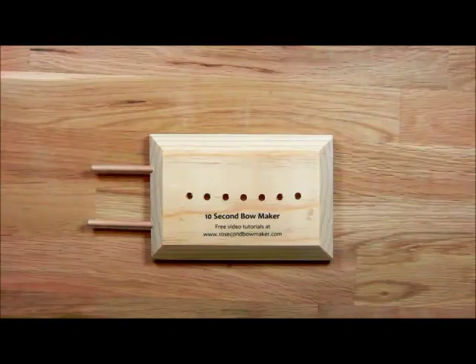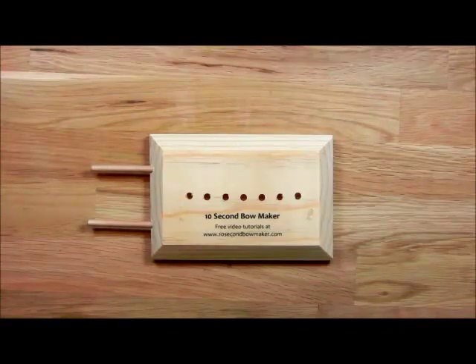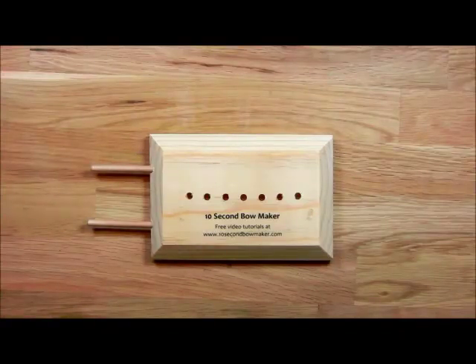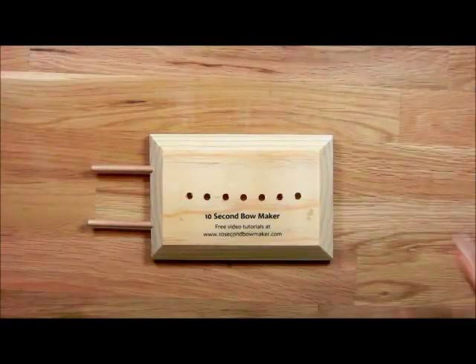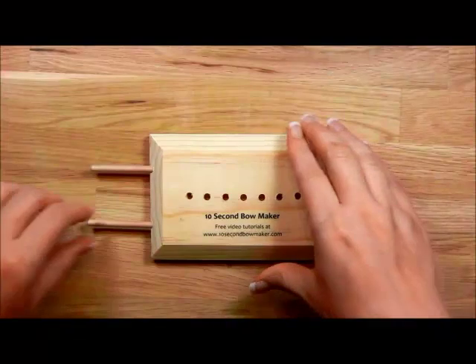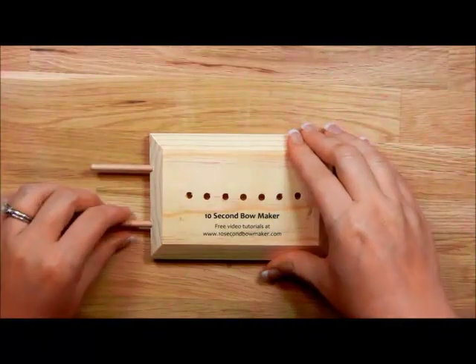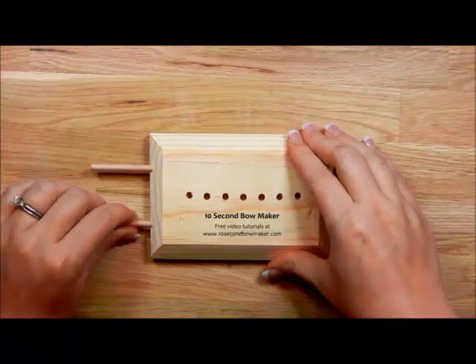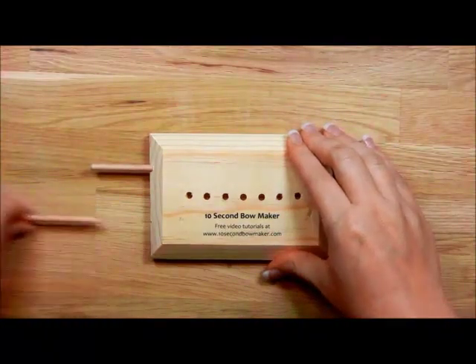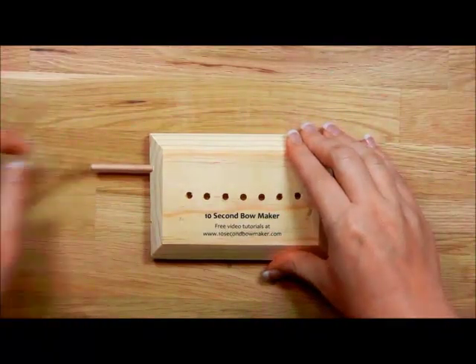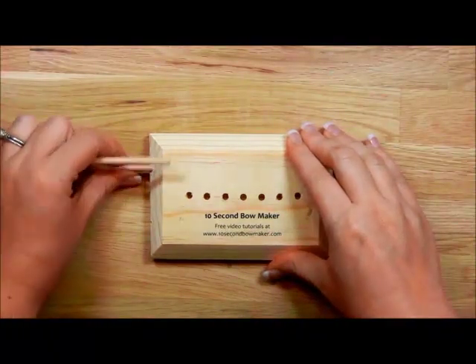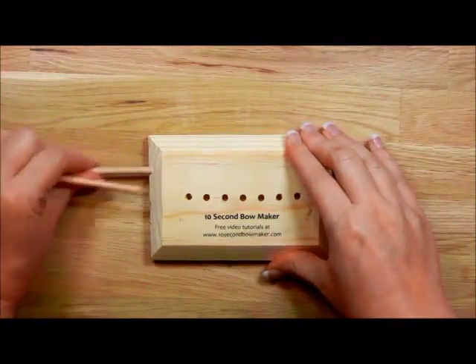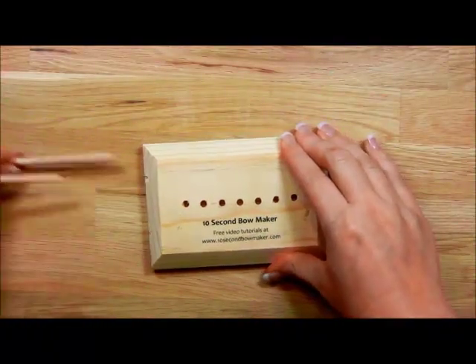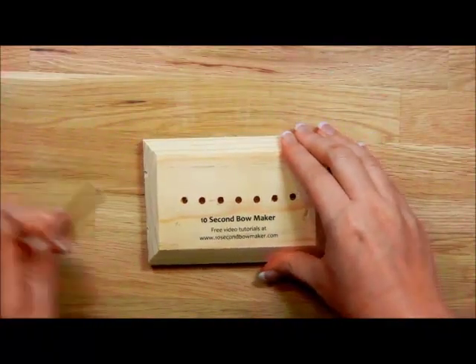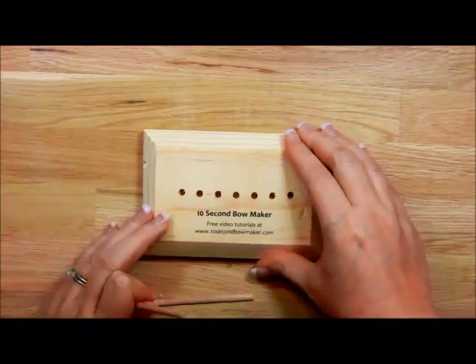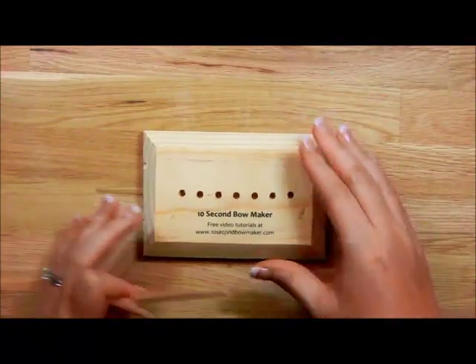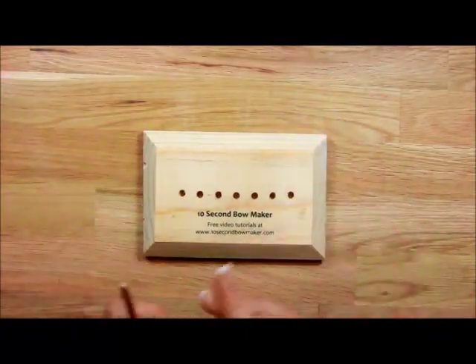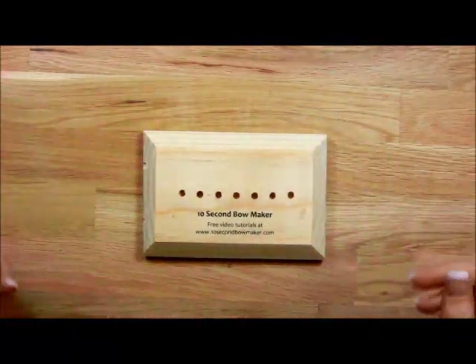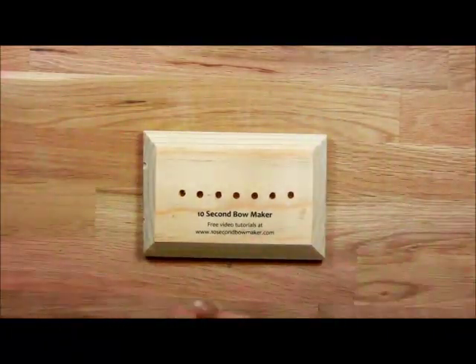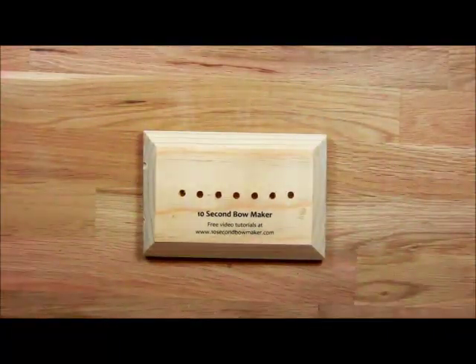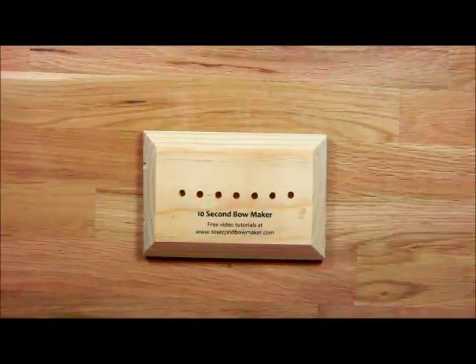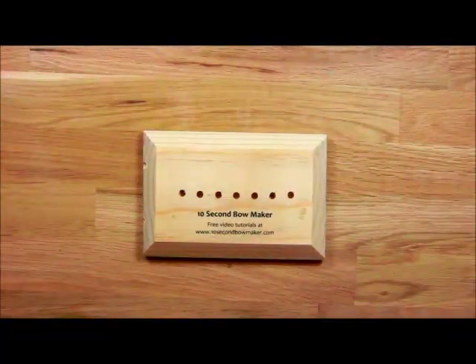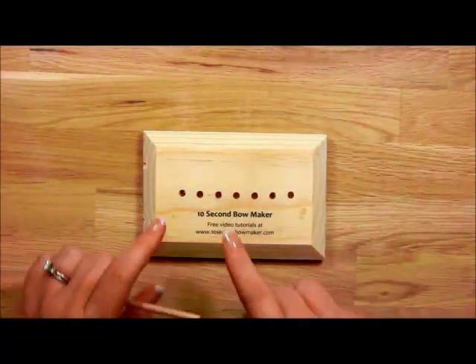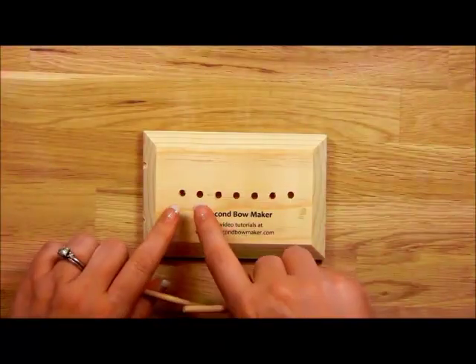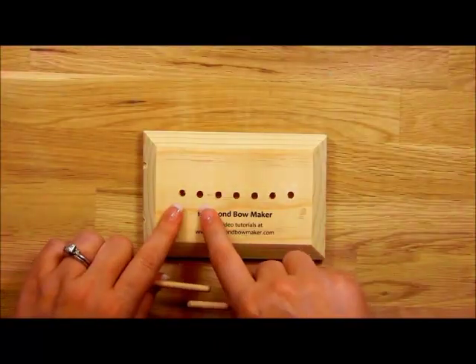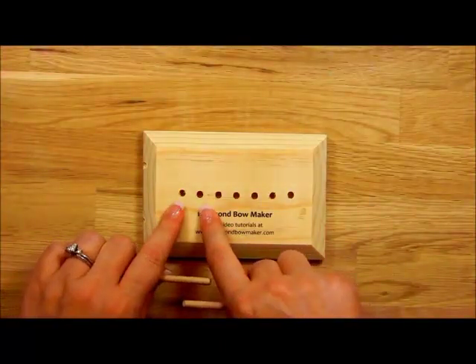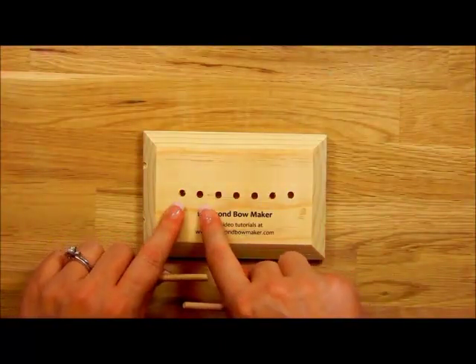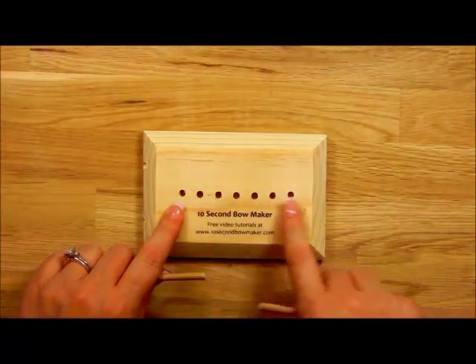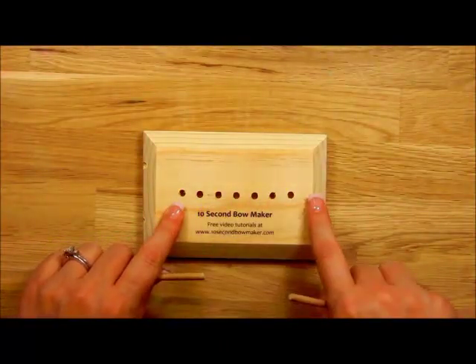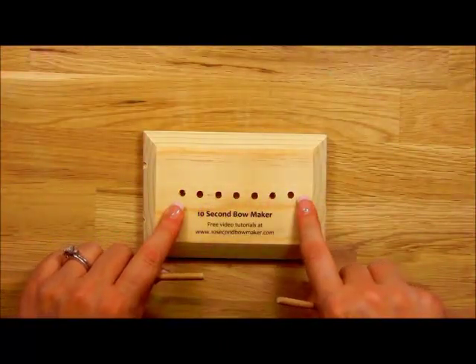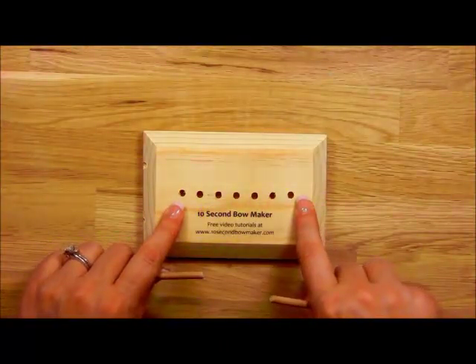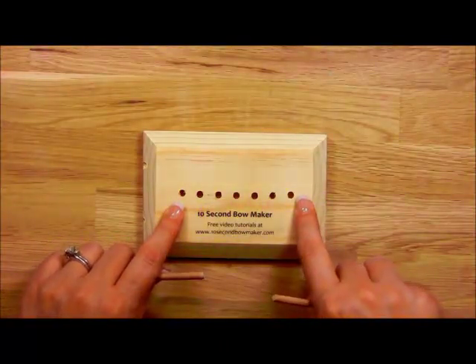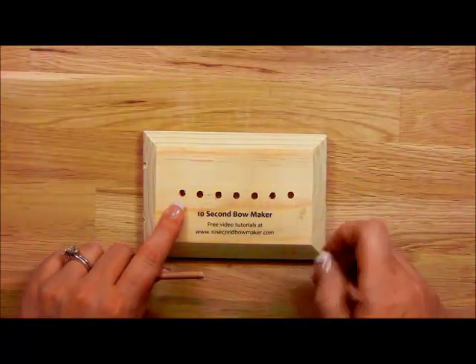To use it is simple. You simply remove the posts from the post holders and decide how wide you want your bow to be. It can be anywhere from half an inch to three and a quarter inches.